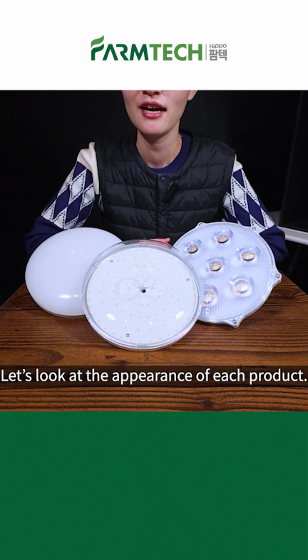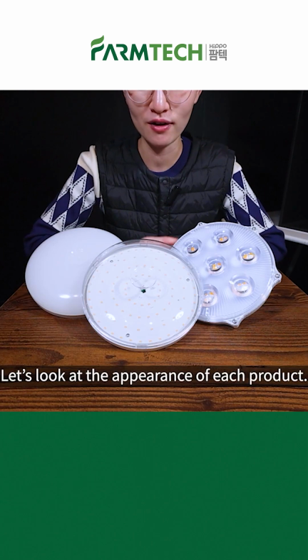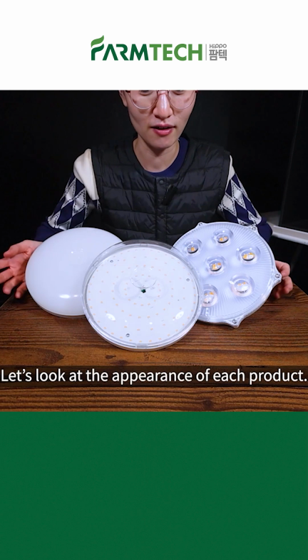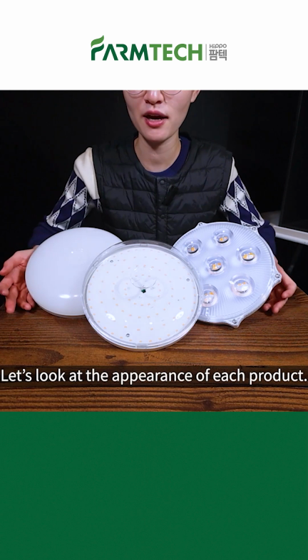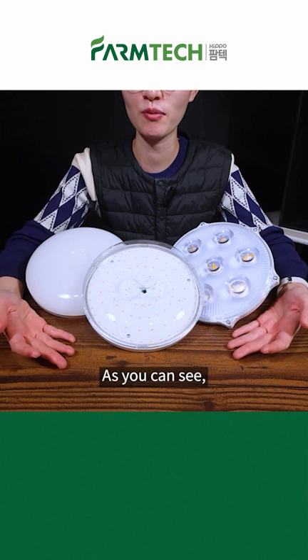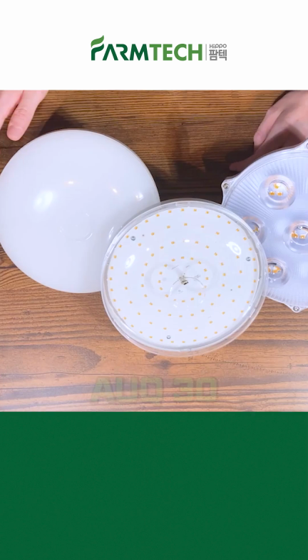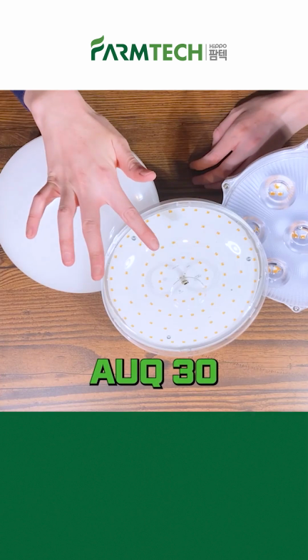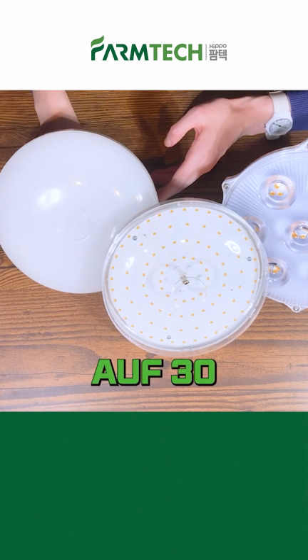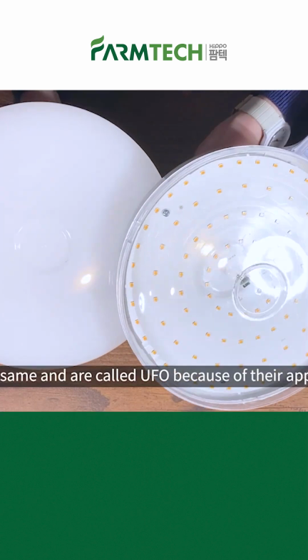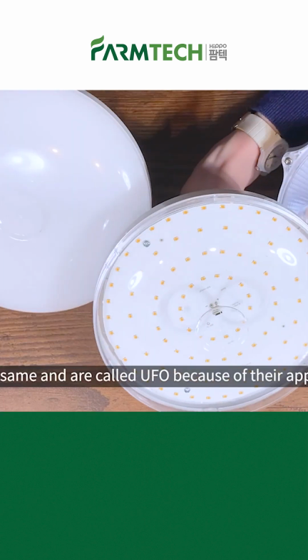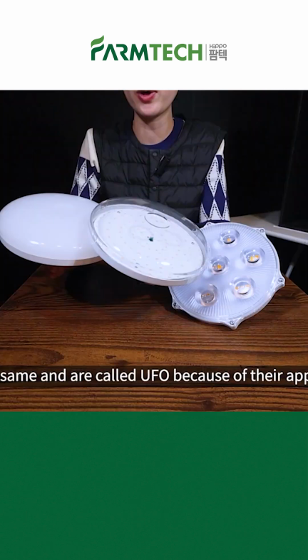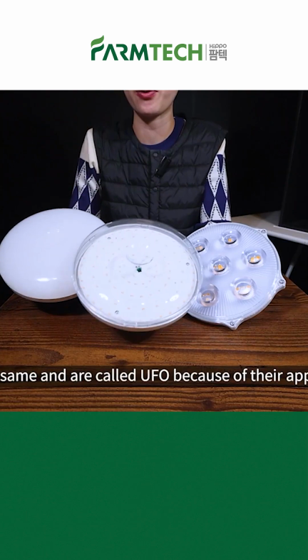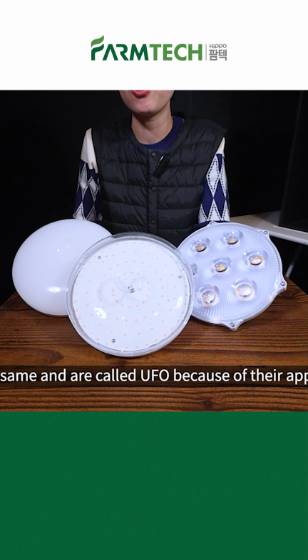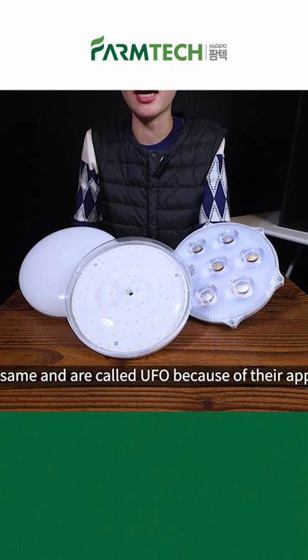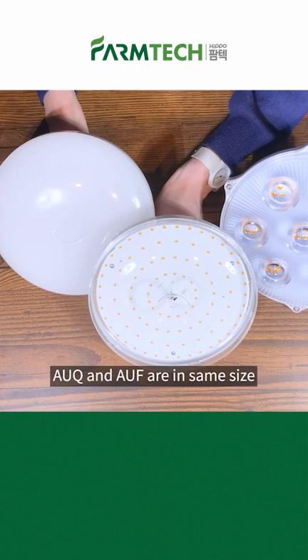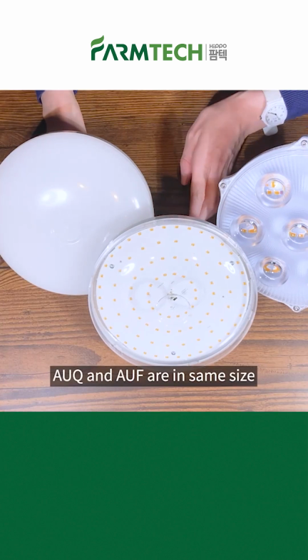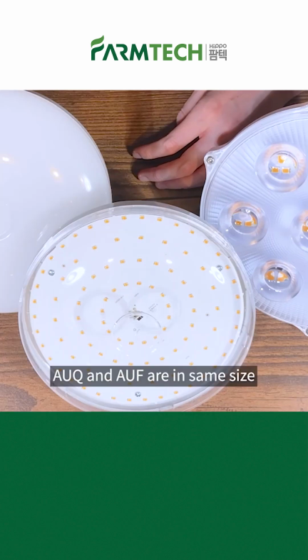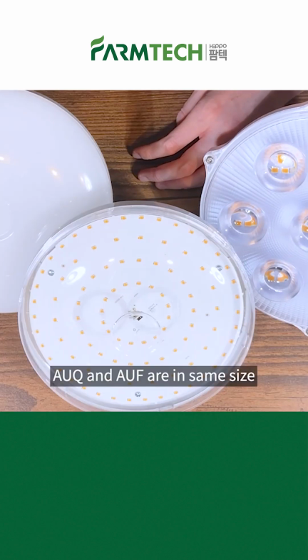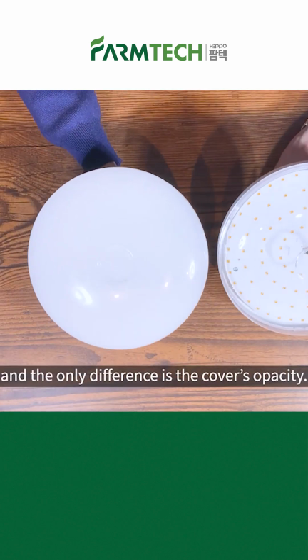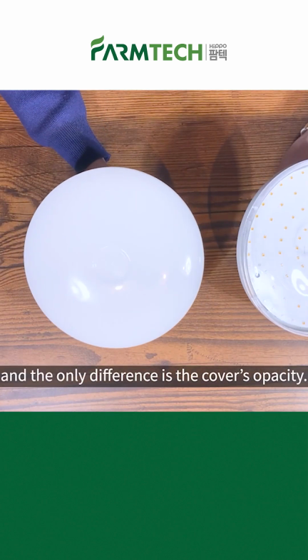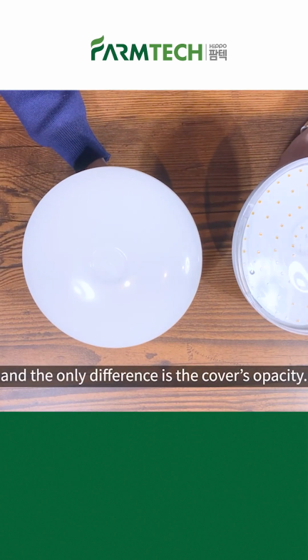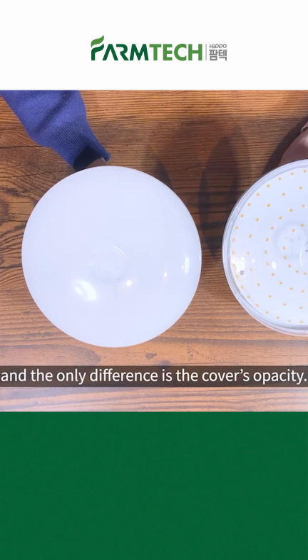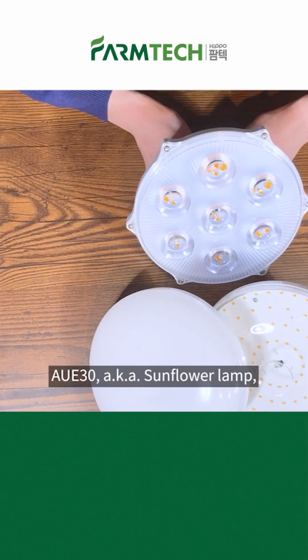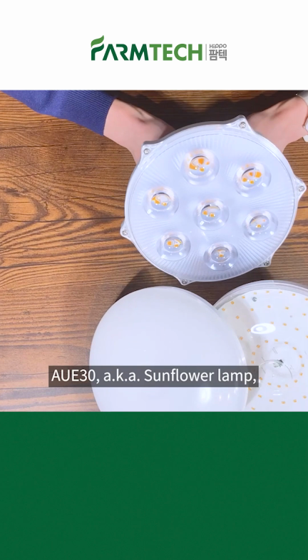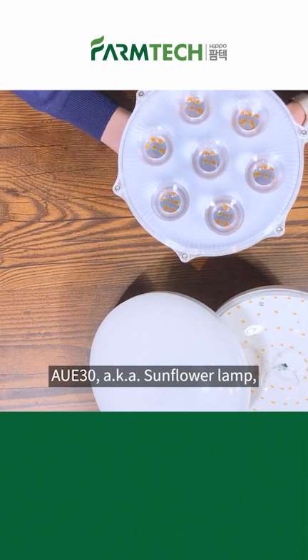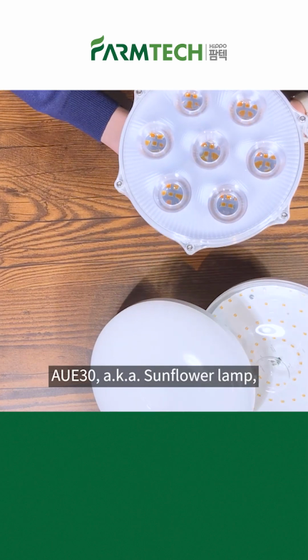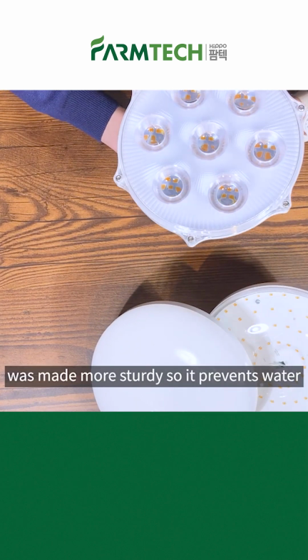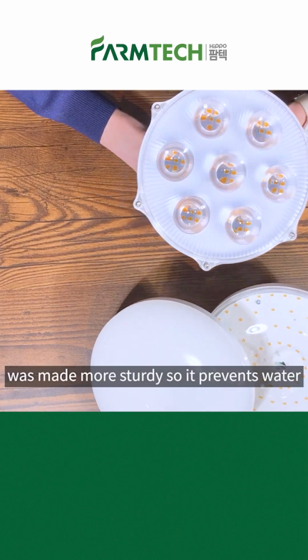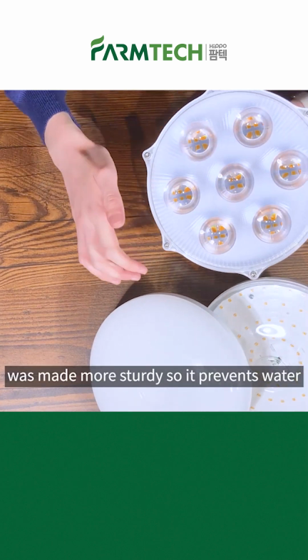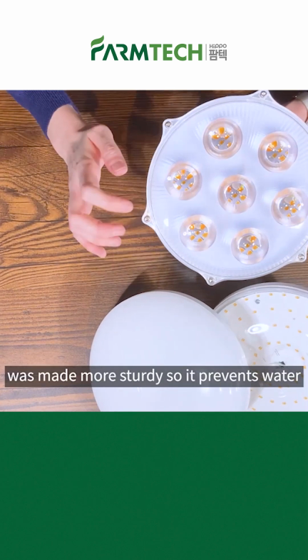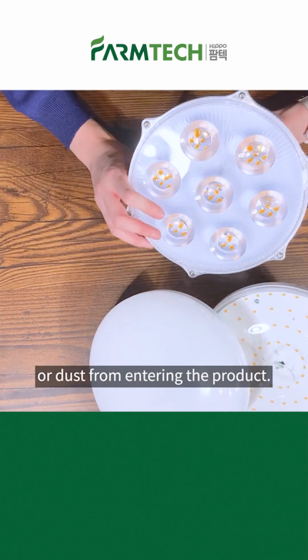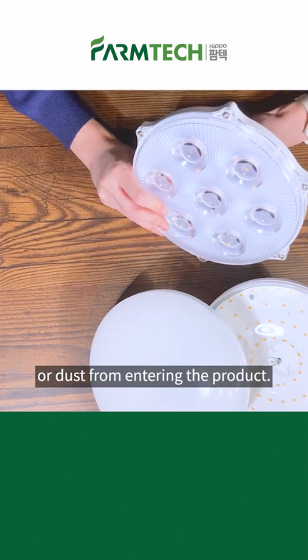Let's look at the appearance of each product. As you can see, AUQ30 and AUF30 look the same and are called UFO because of their appearance. AUQ and AUF are the same in size, and the only difference is the cover's opacity. AUE30, aka the Sunflower lamp, was made more sturdy, so it prevents water or dust from entering the product.